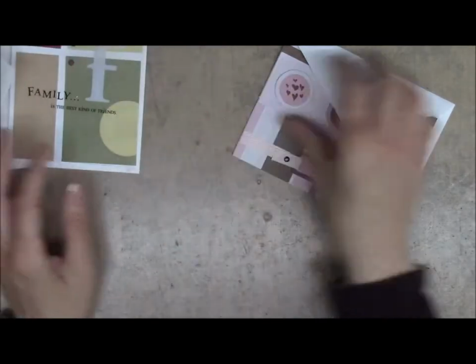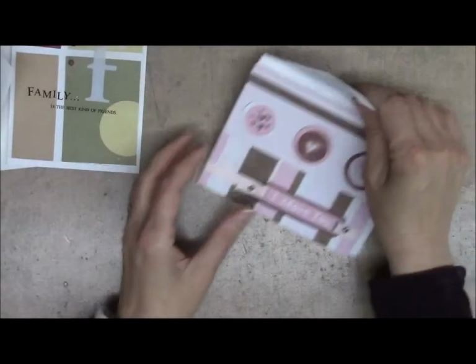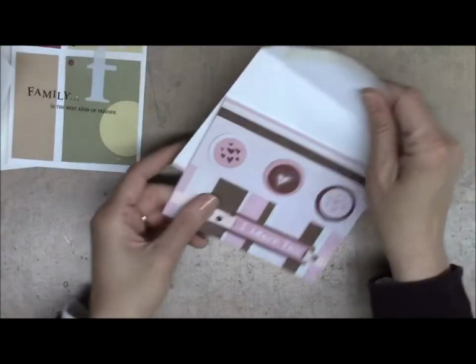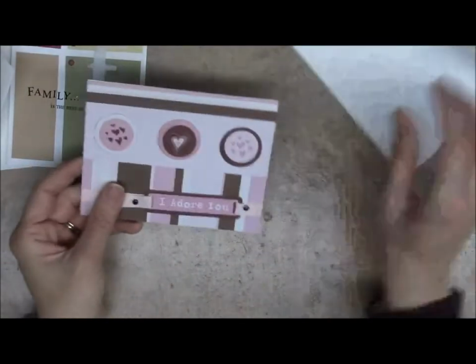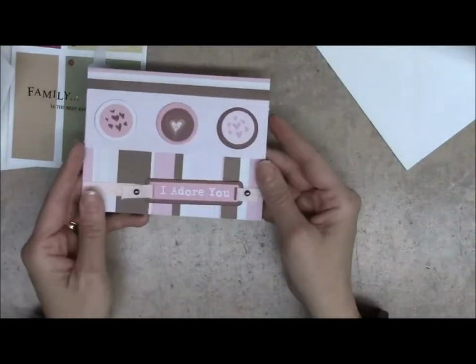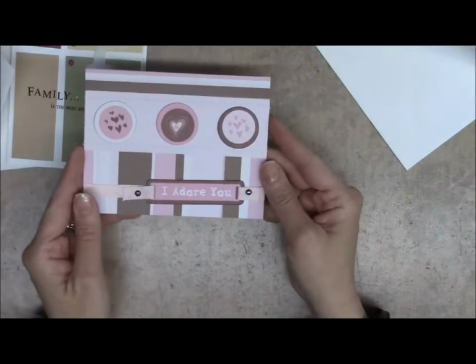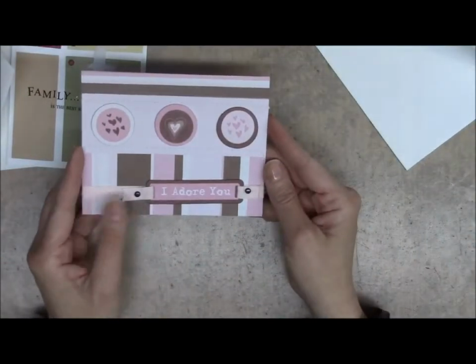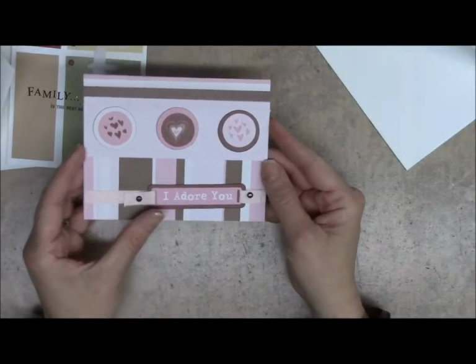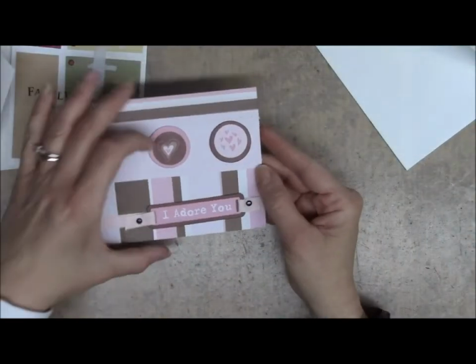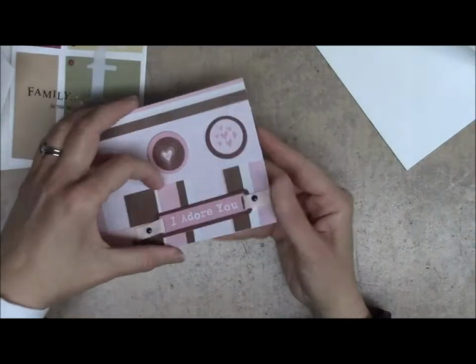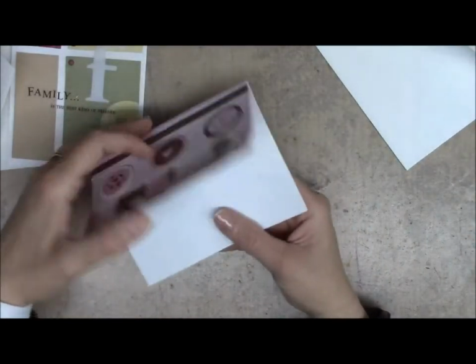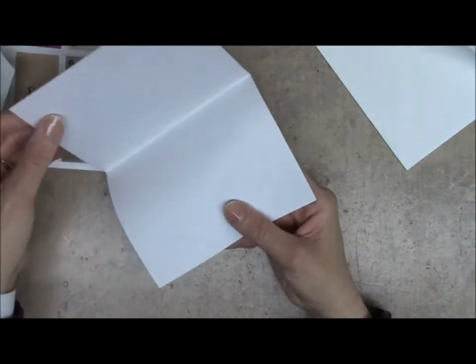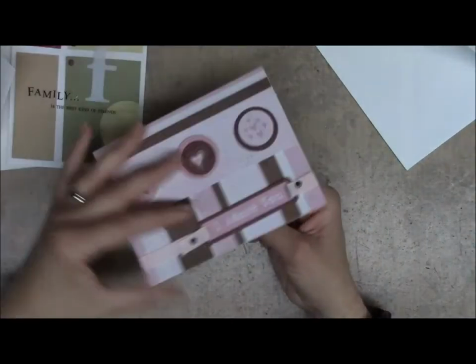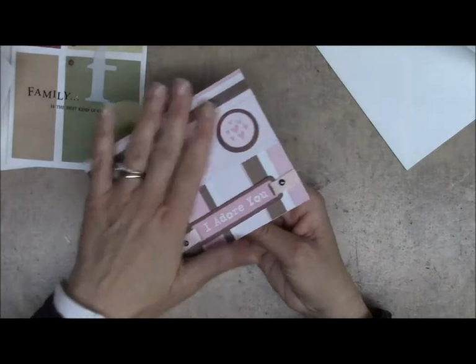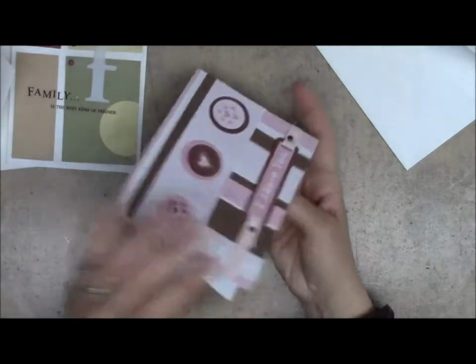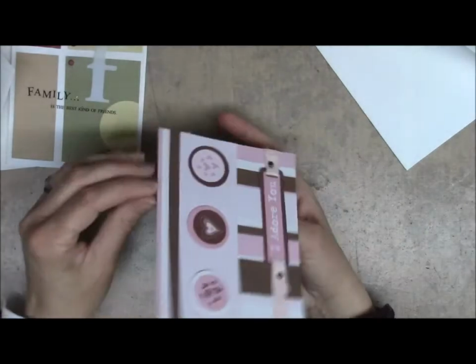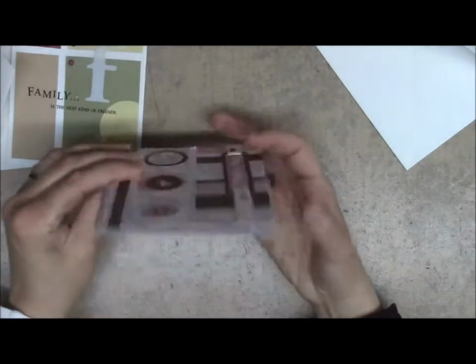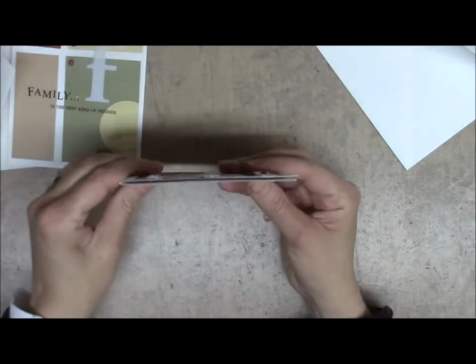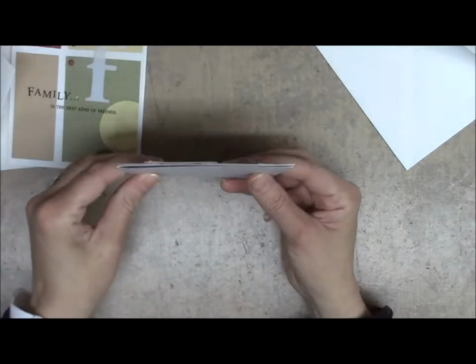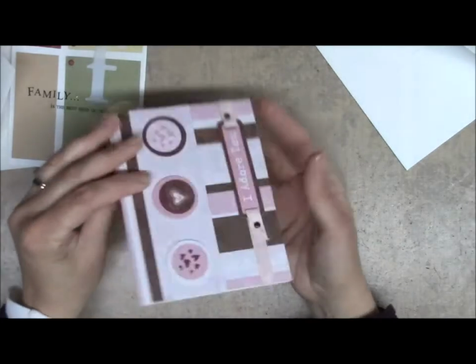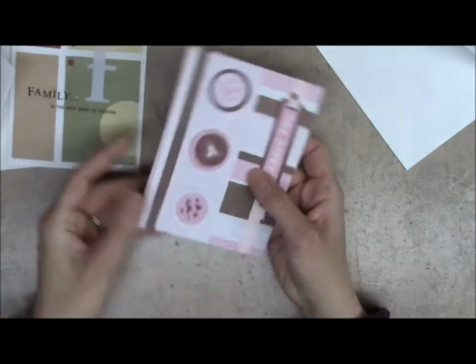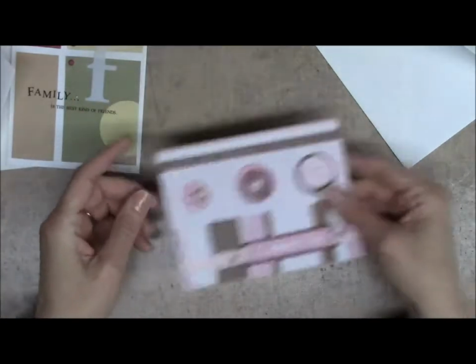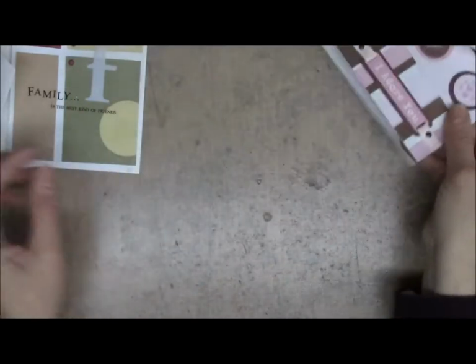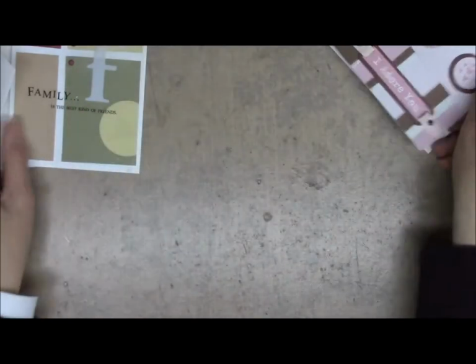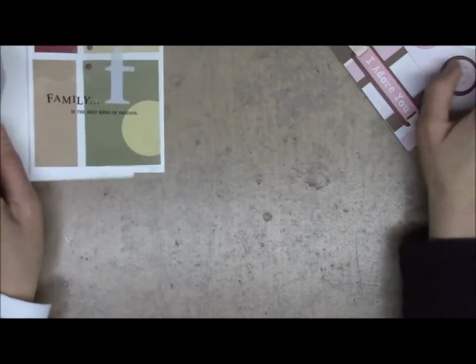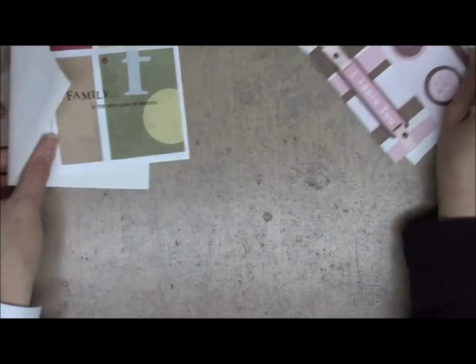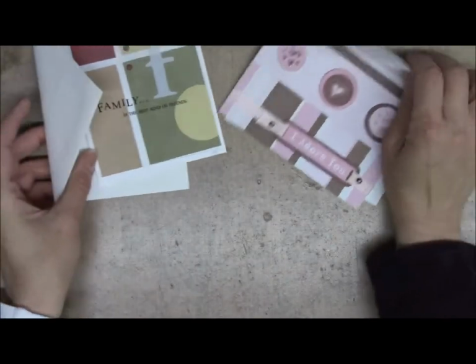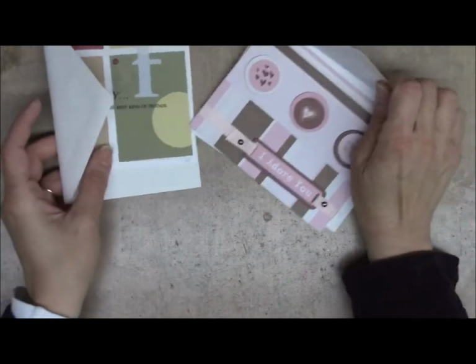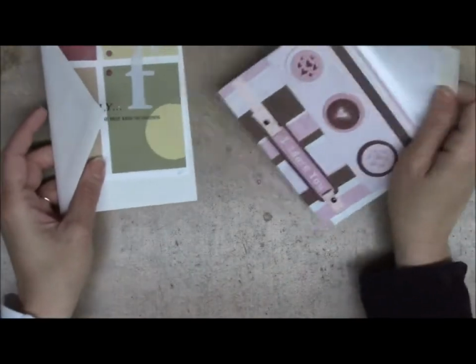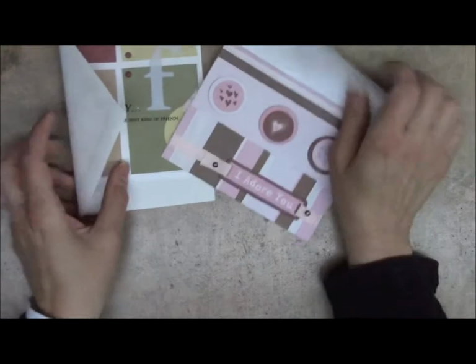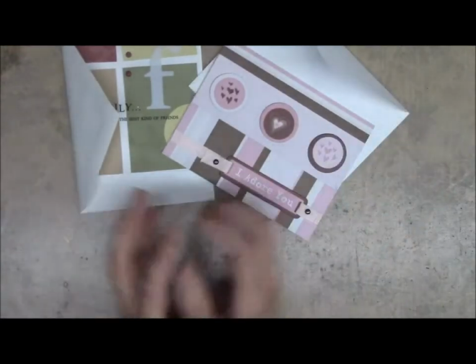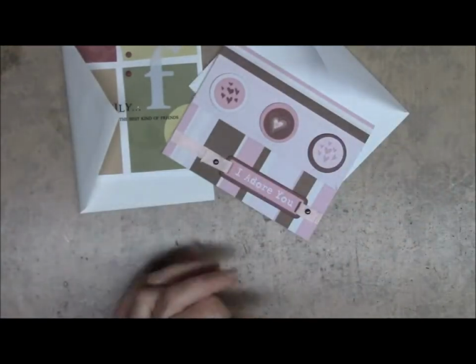And then this is another one that is flat enough that it can be sent. So there are going to be some awesome prizes.